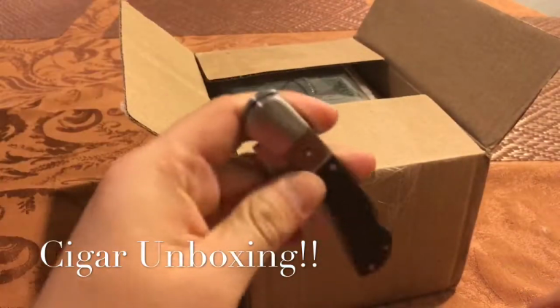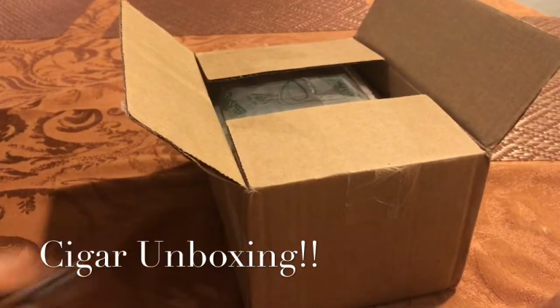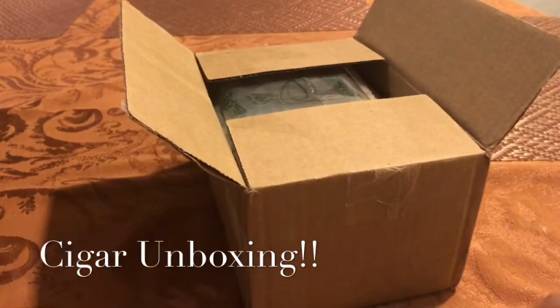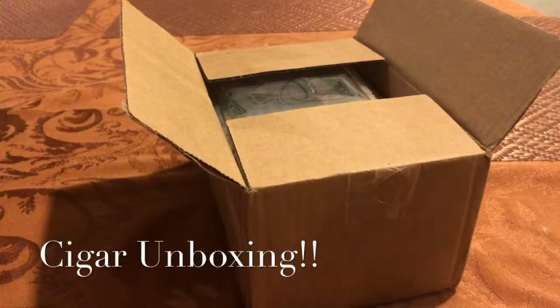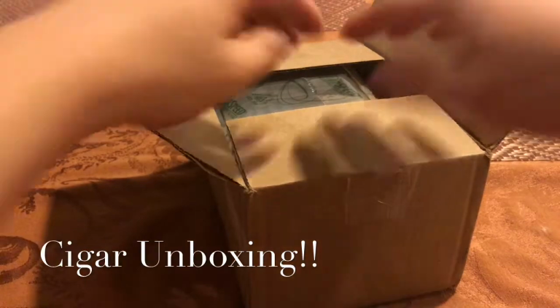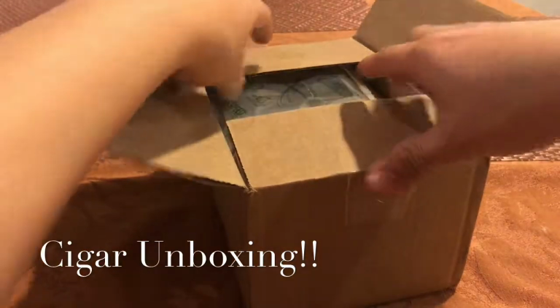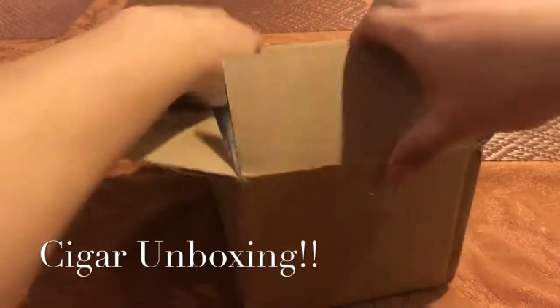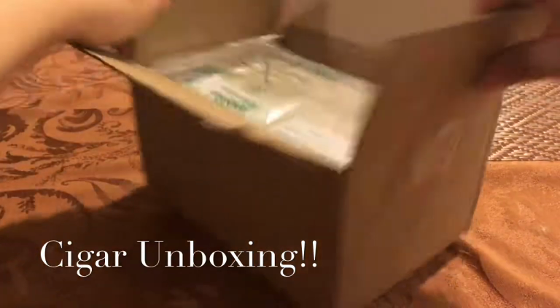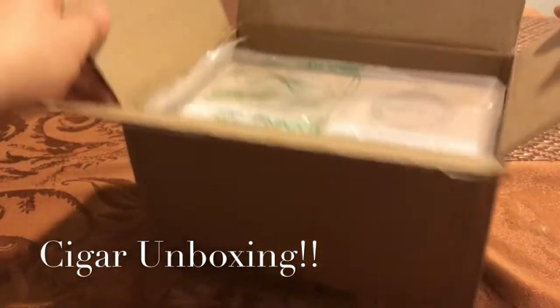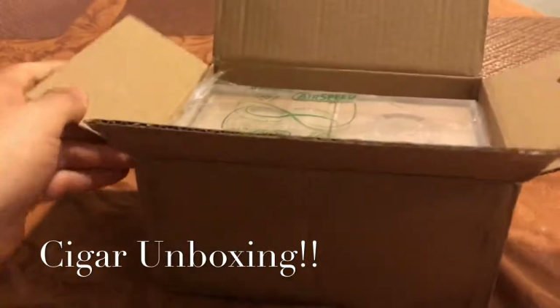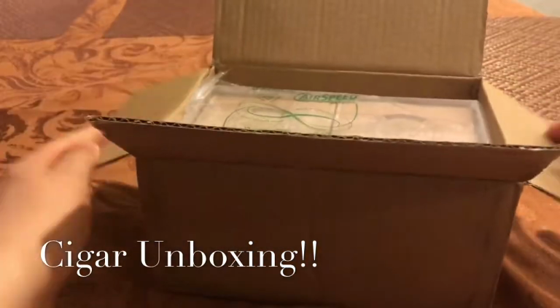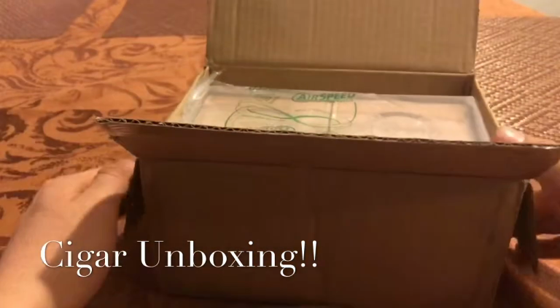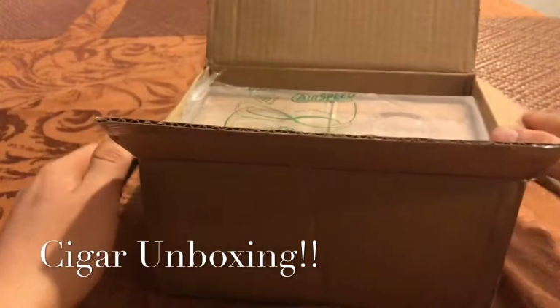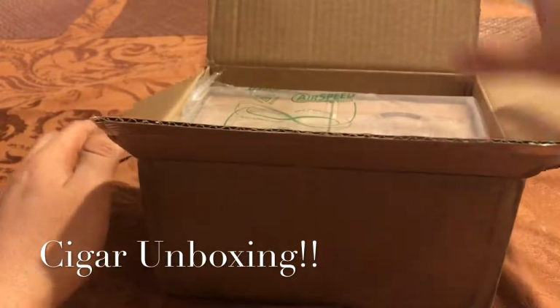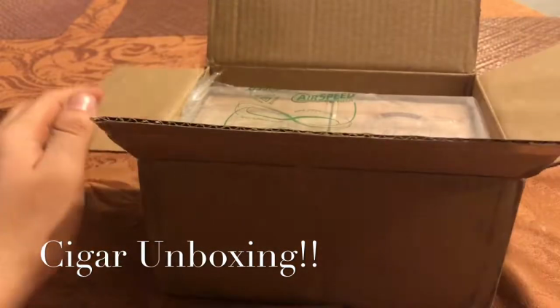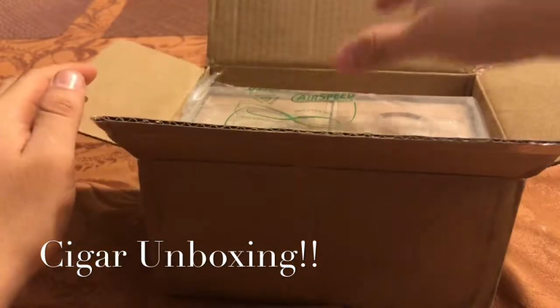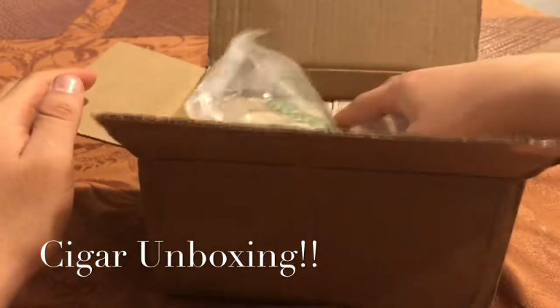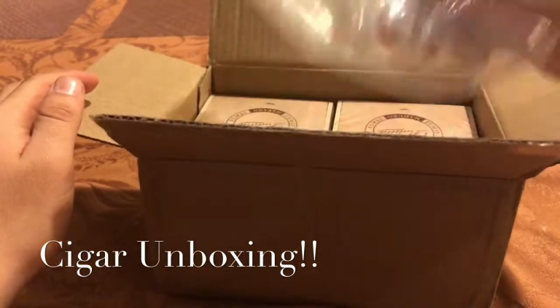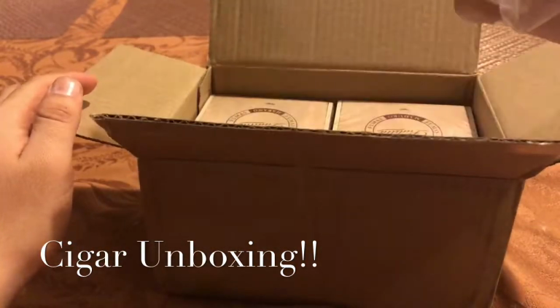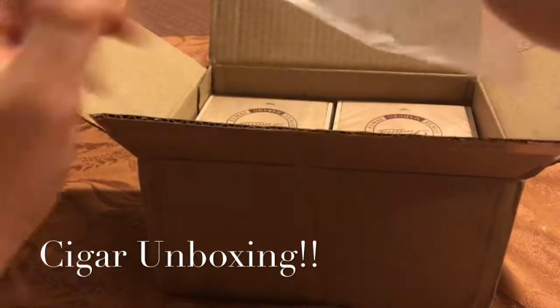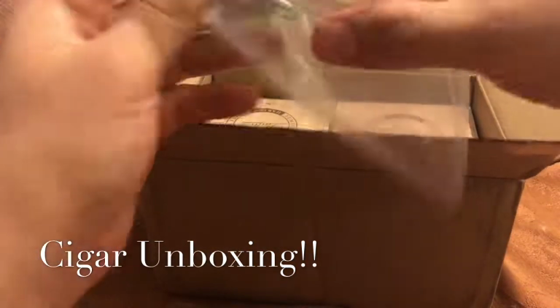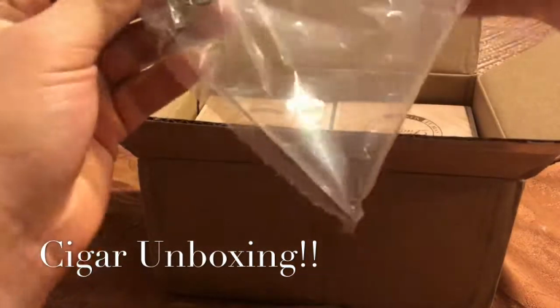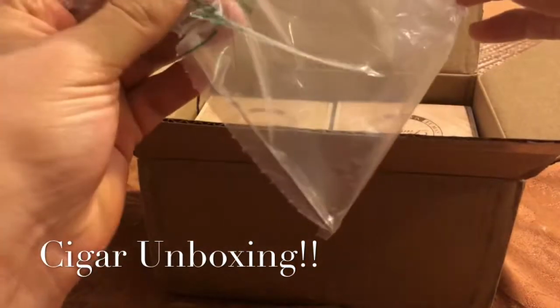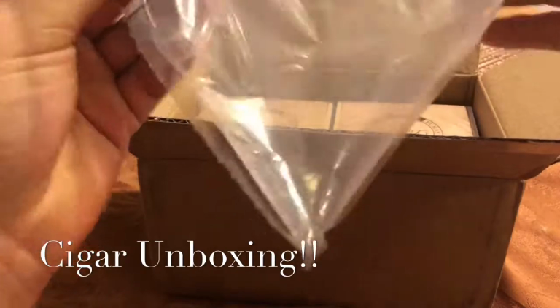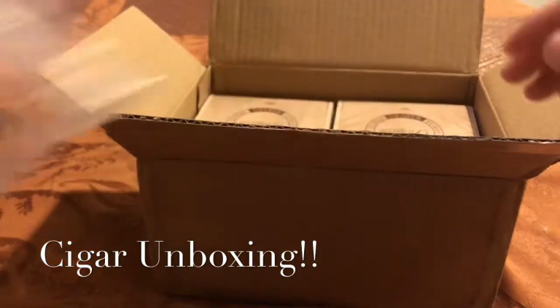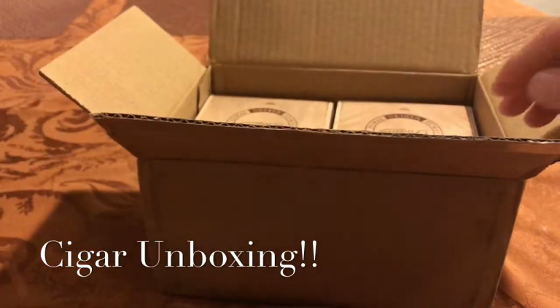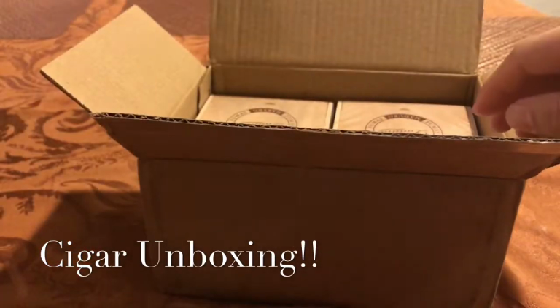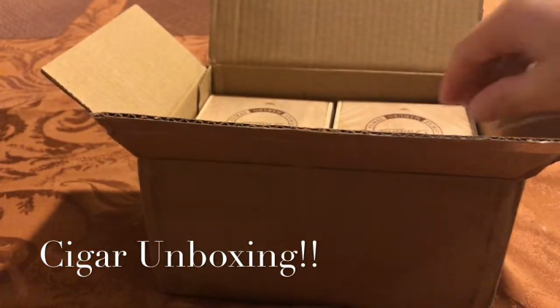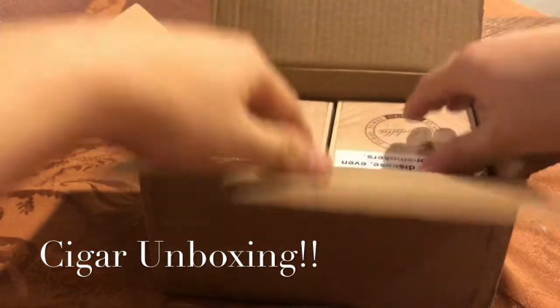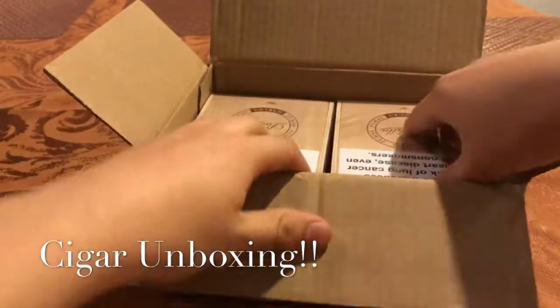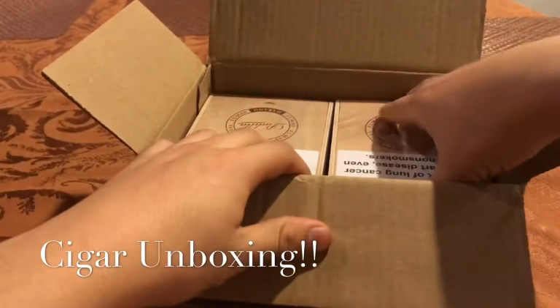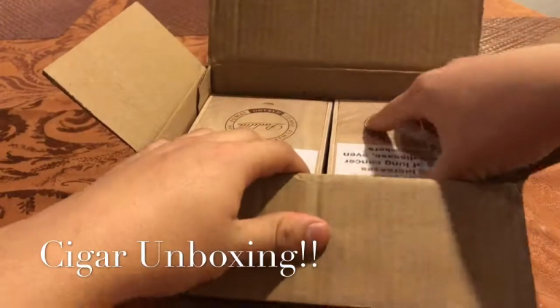Safety first. I believe I have 40 cigars in here. Got some little bubble wrap in there.